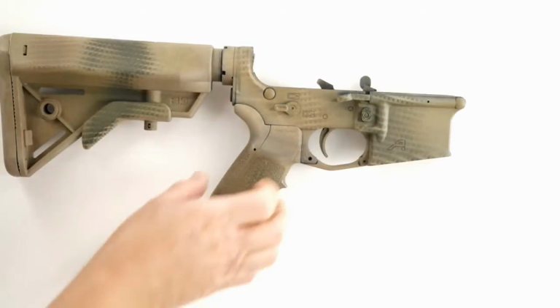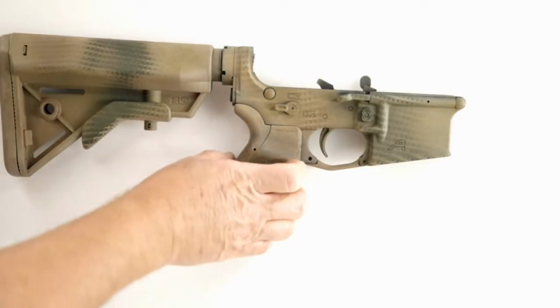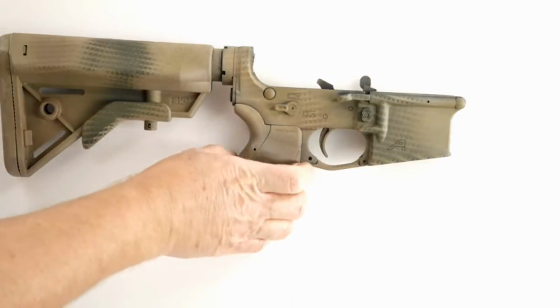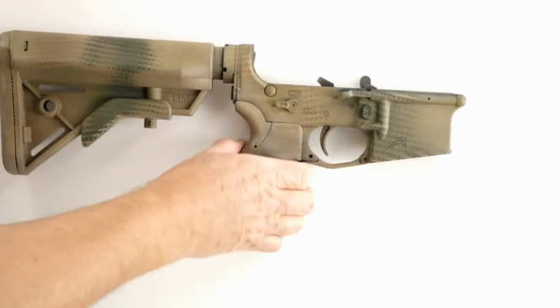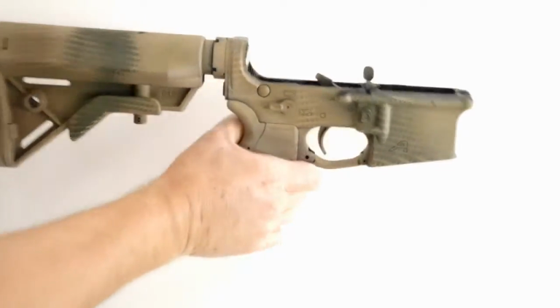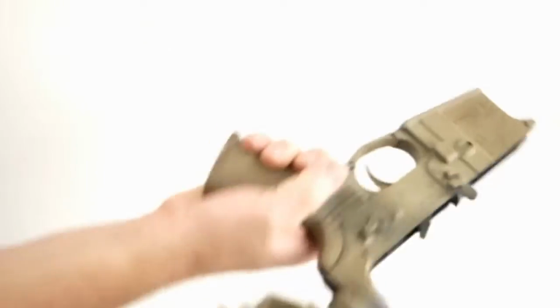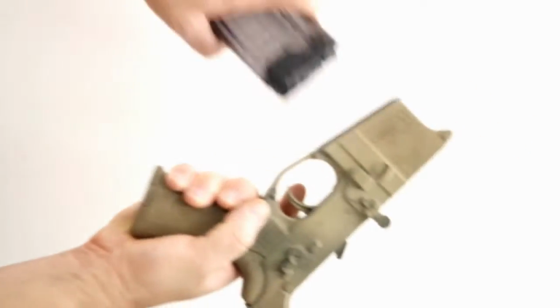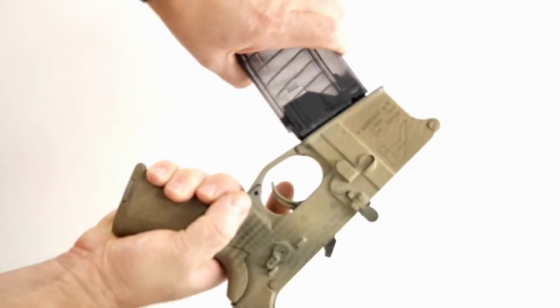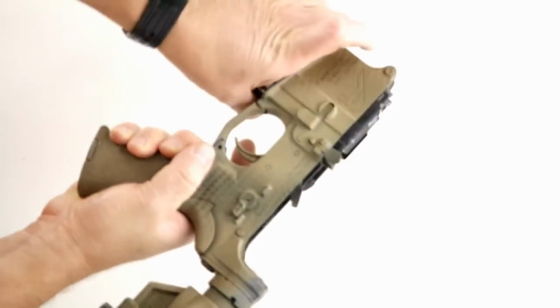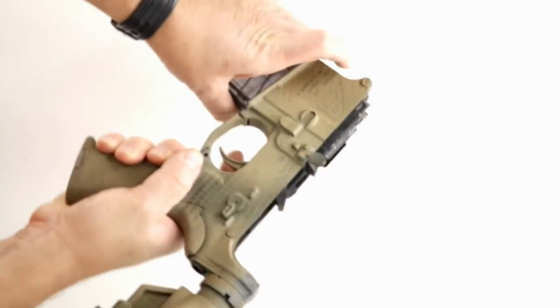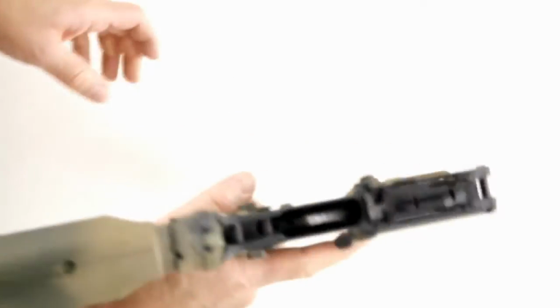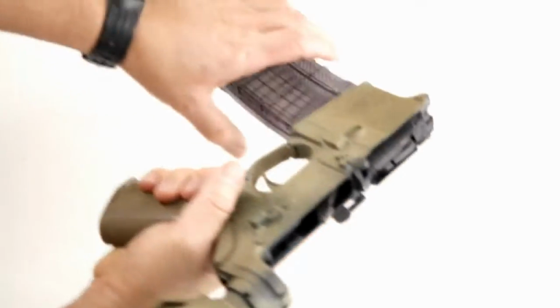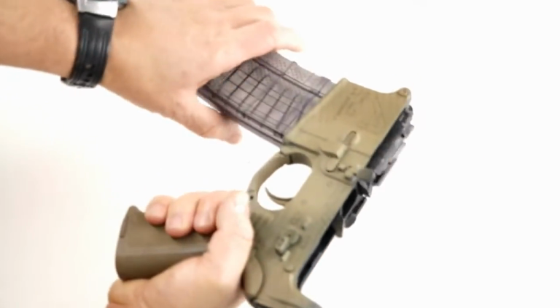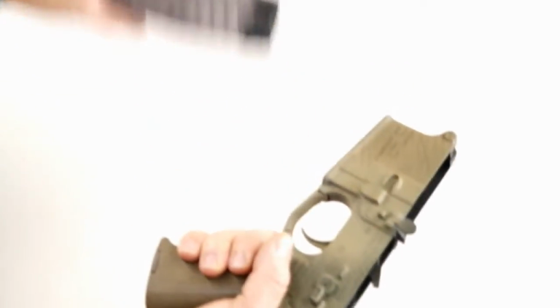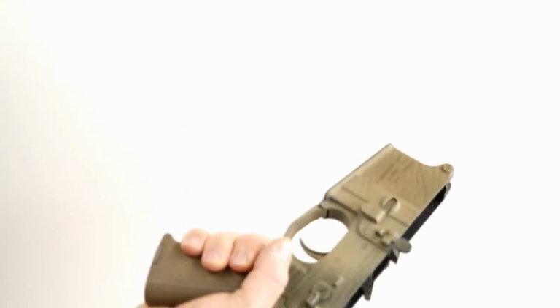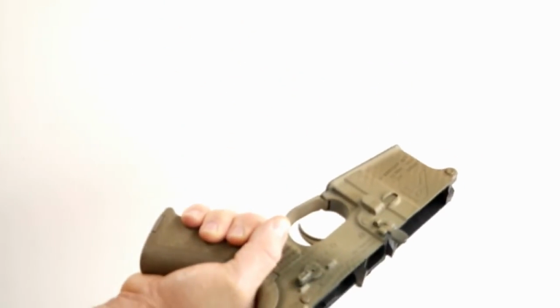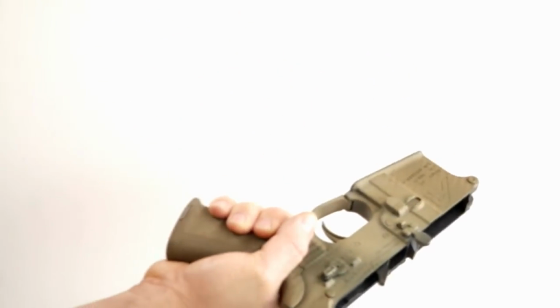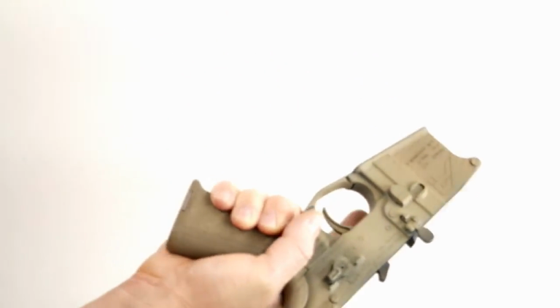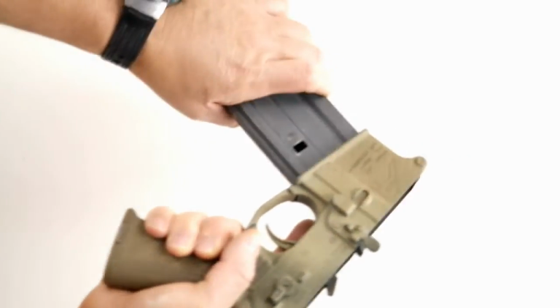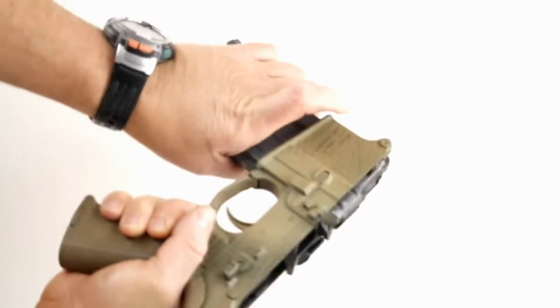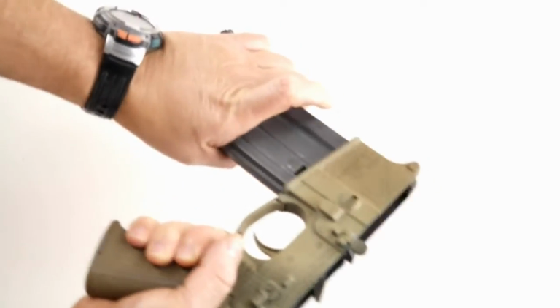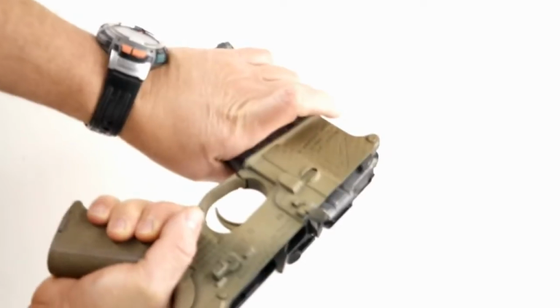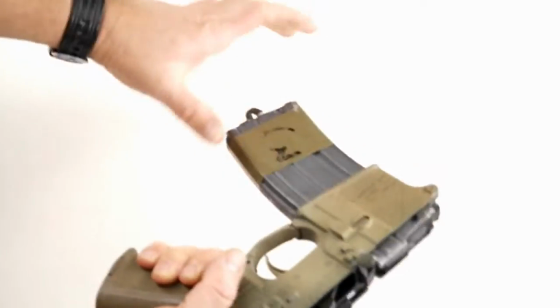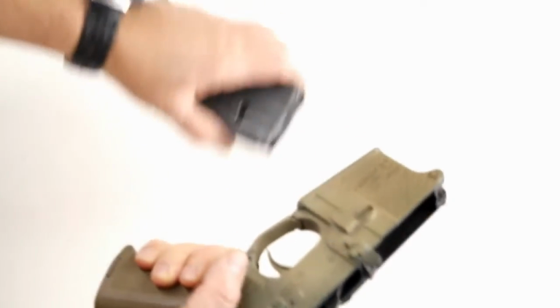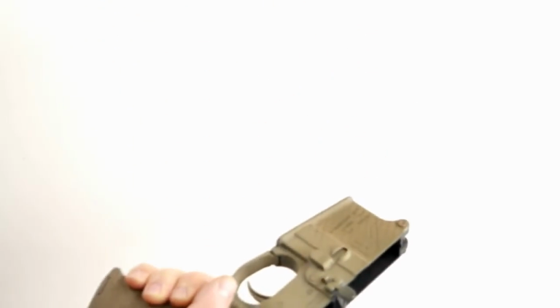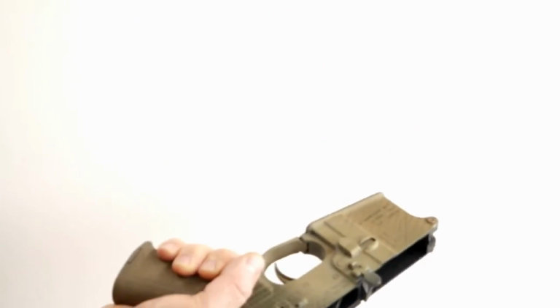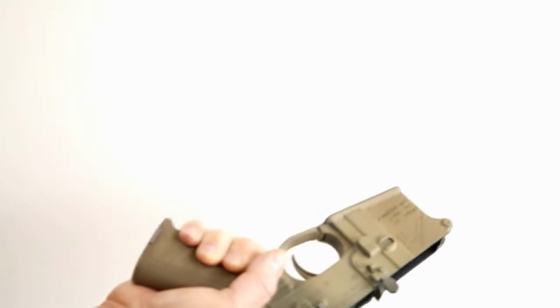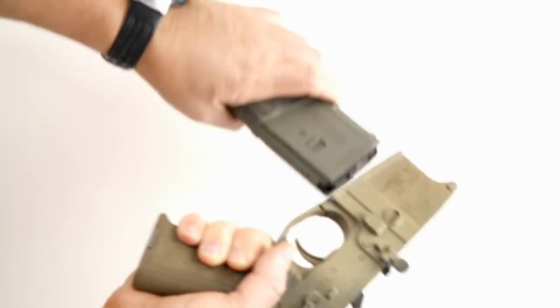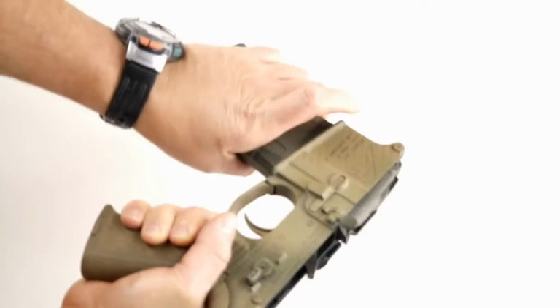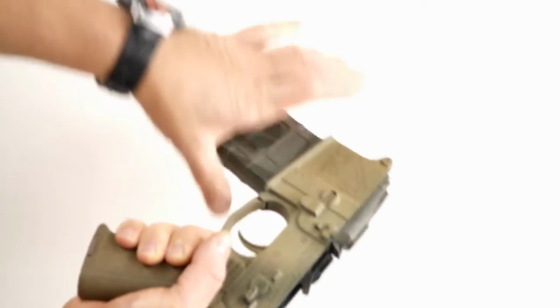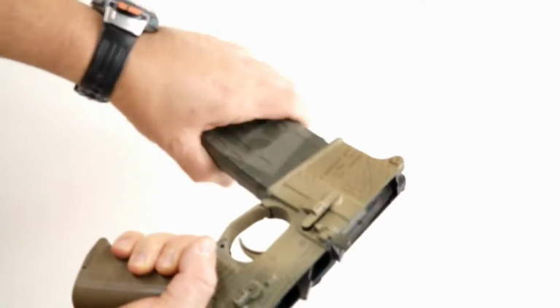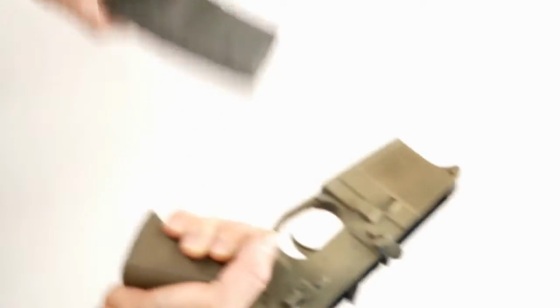Back on the lower, one thing you want to make sure is magazine compatibility. I've checked it with Lancers and USGI — everything drops free. So you're good to go with this lower.